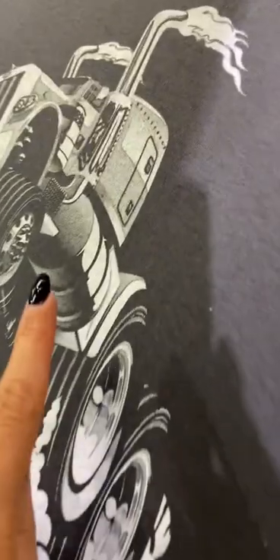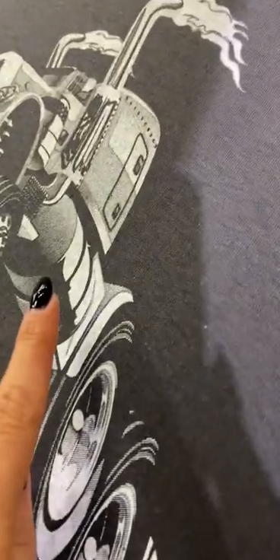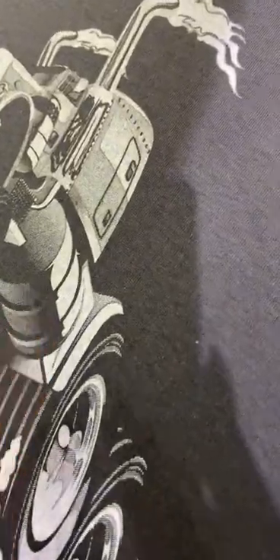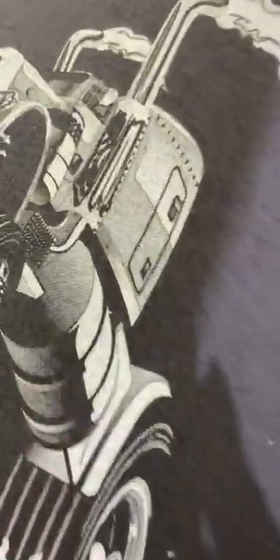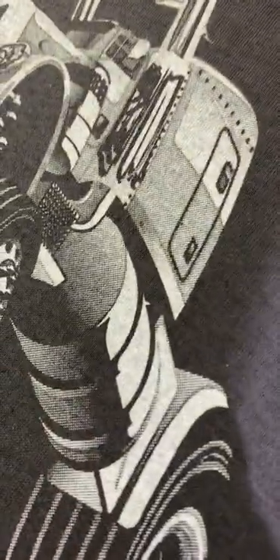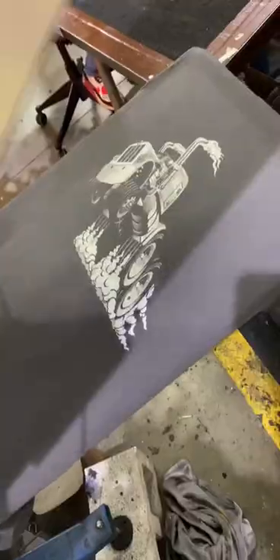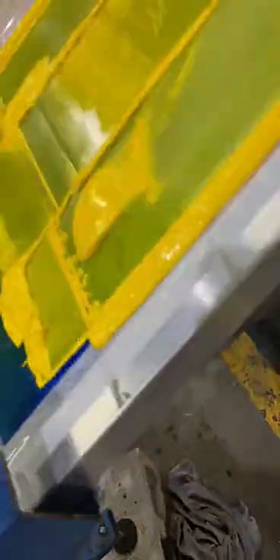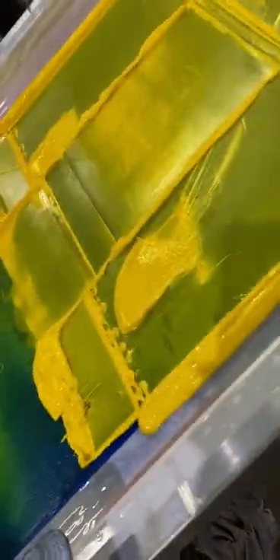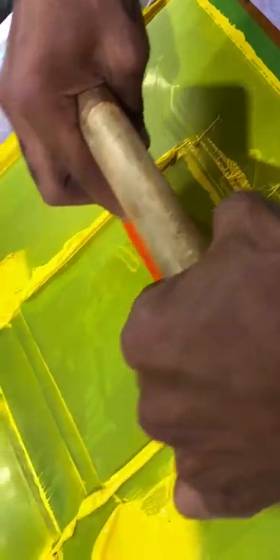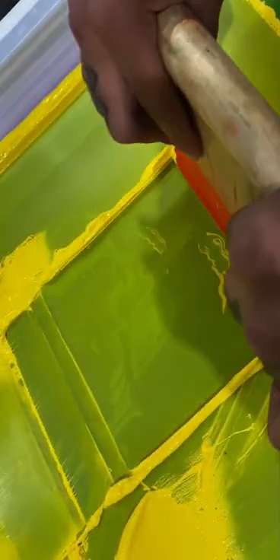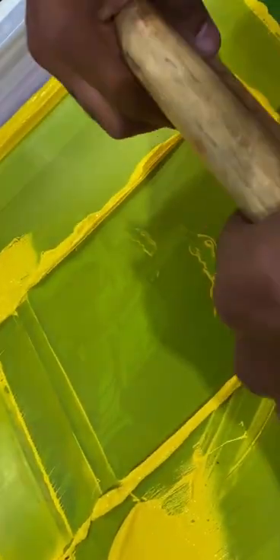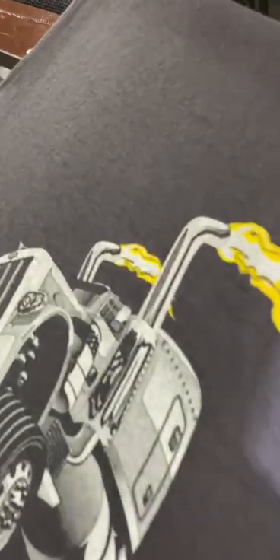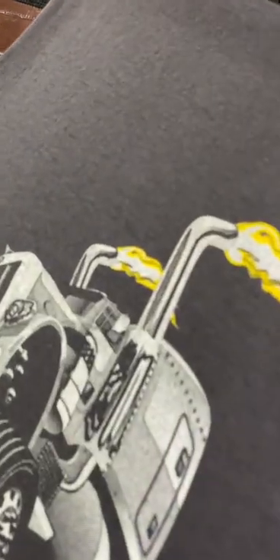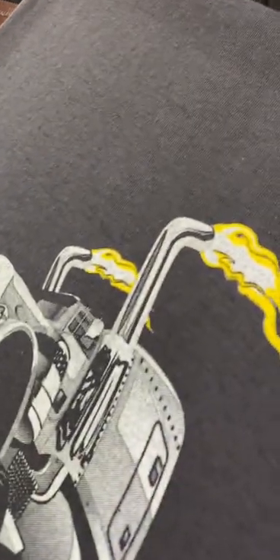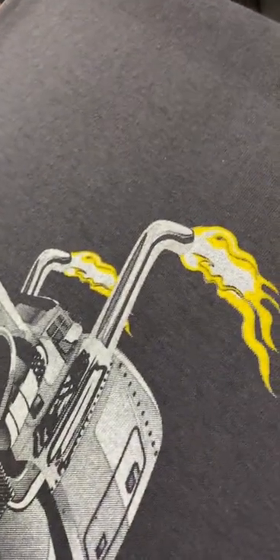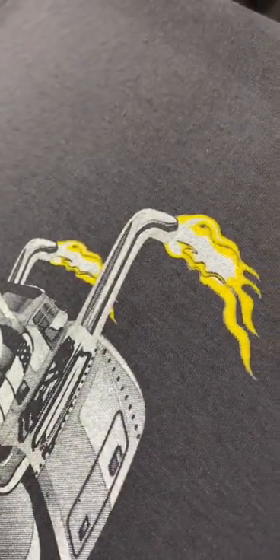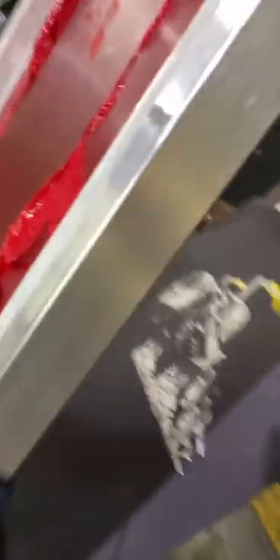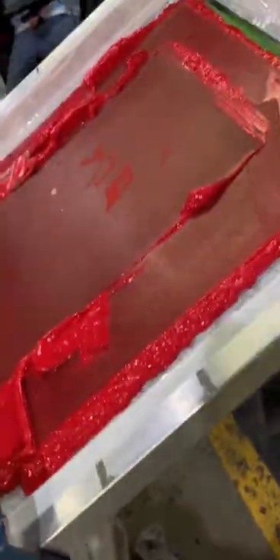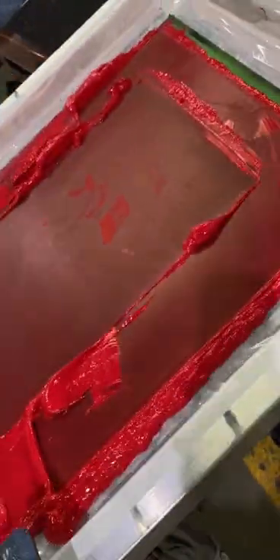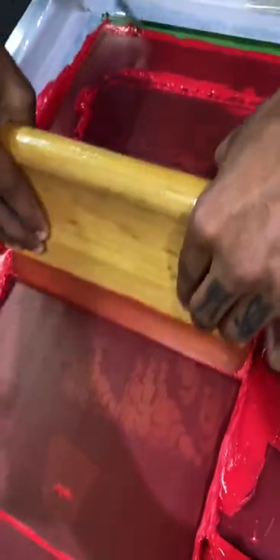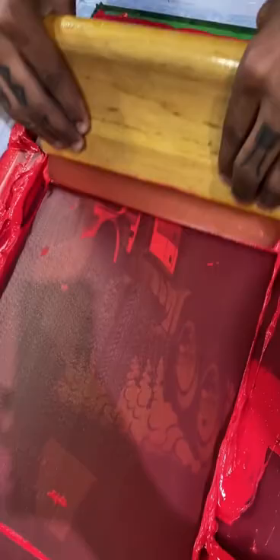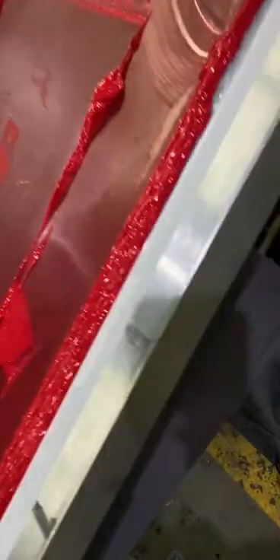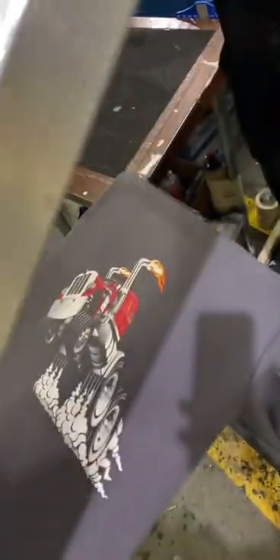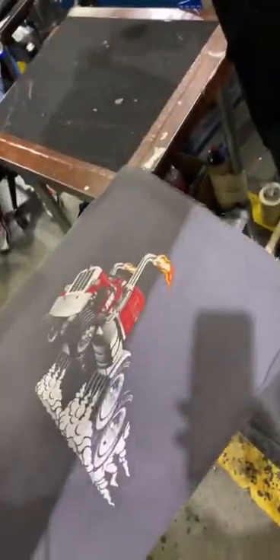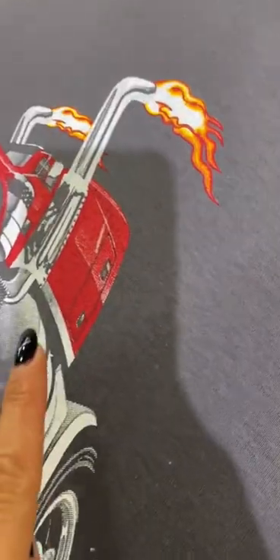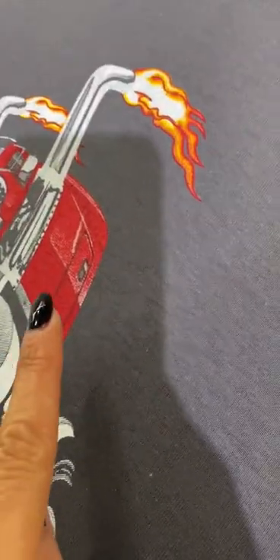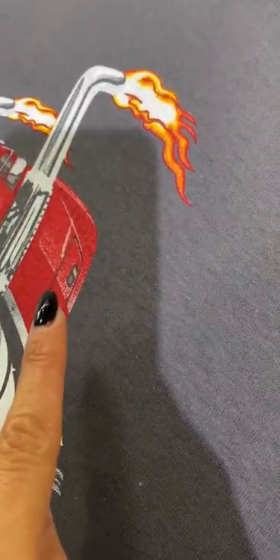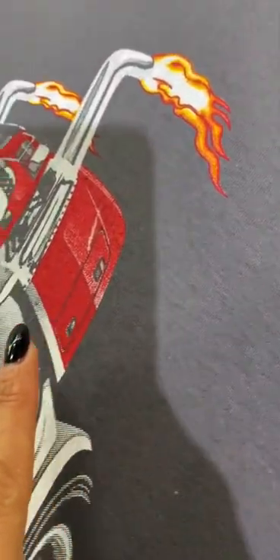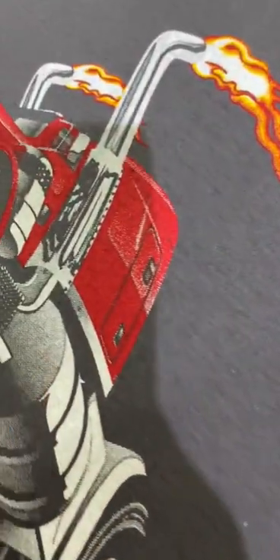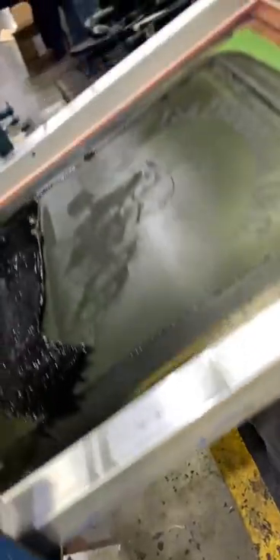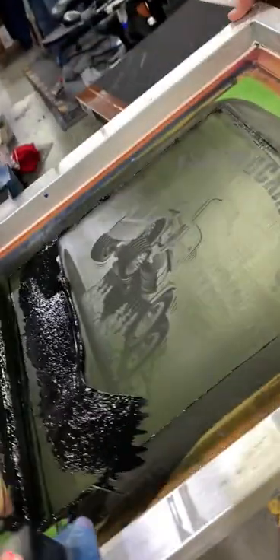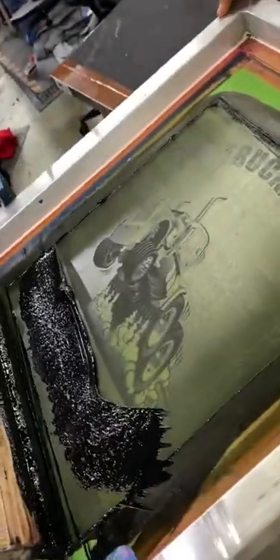This is a halftone, which is basically an image produced by variously-sized dots of ink. We need a screen for these tiny little flames, but the screen mesh count is what it's all about. We have a really high mesh count here of 230 to get these little details — shading, gradient, the whole nine.